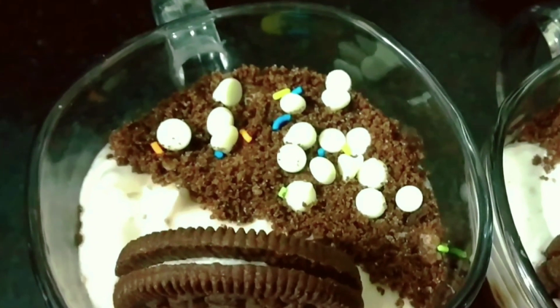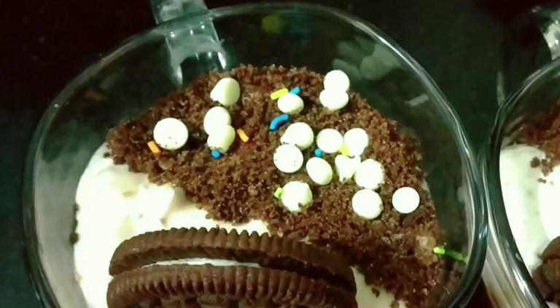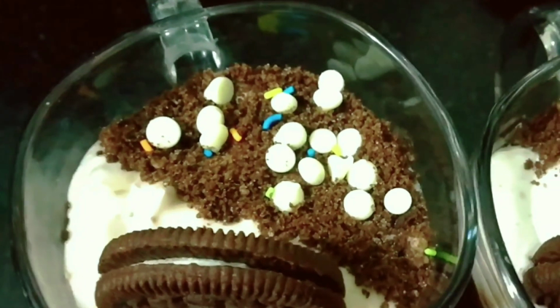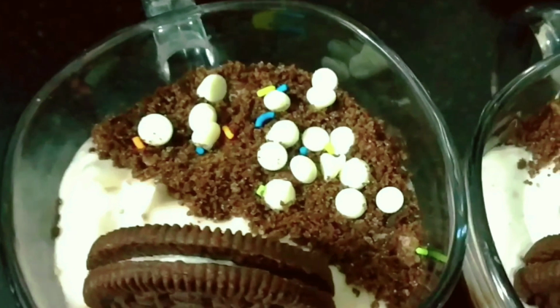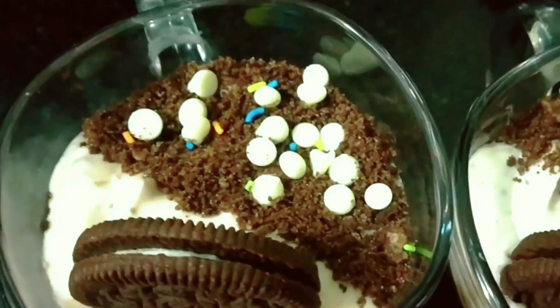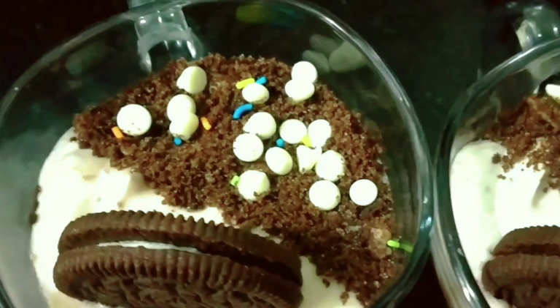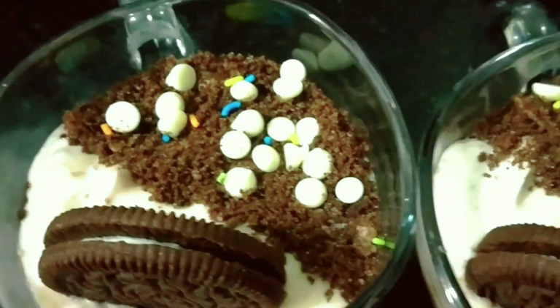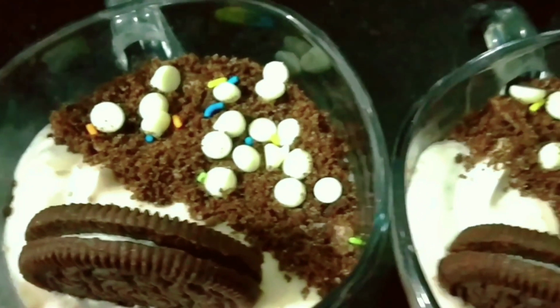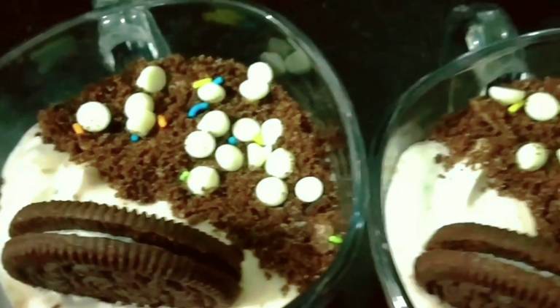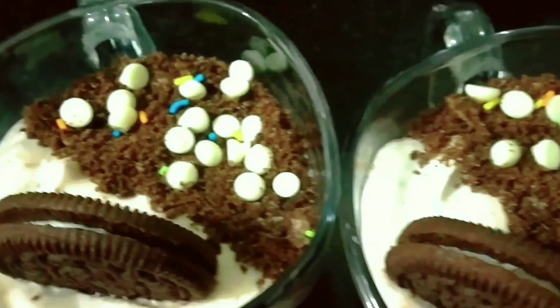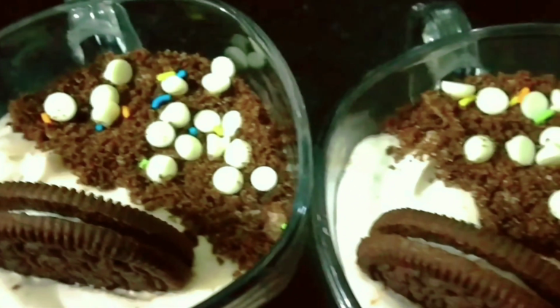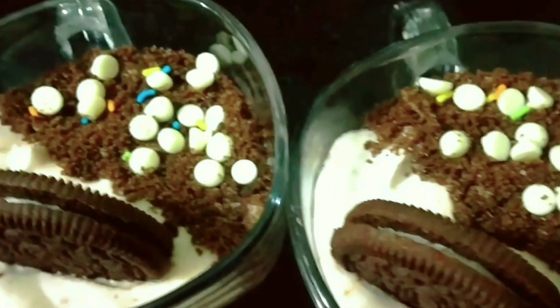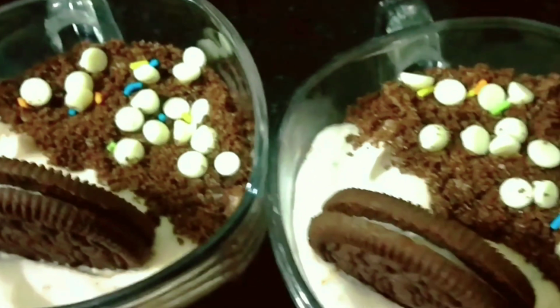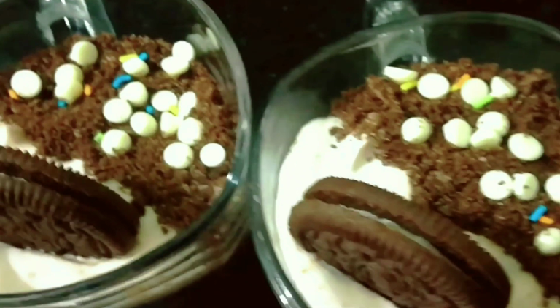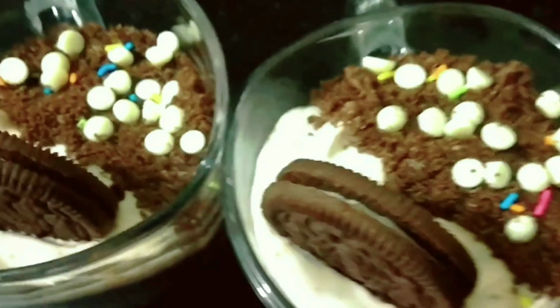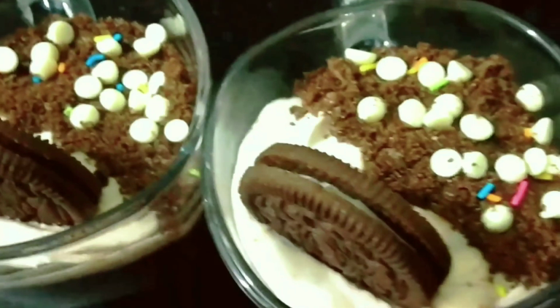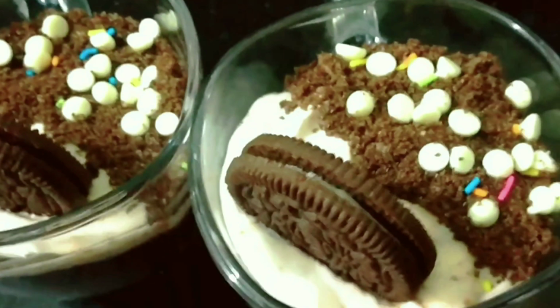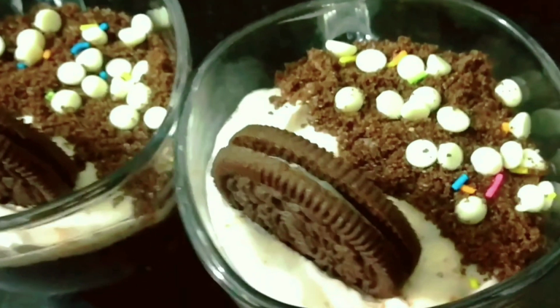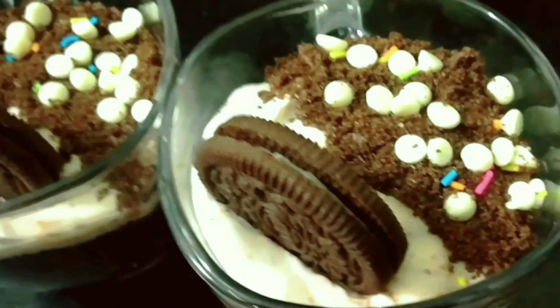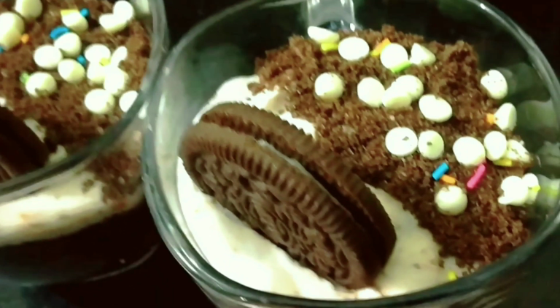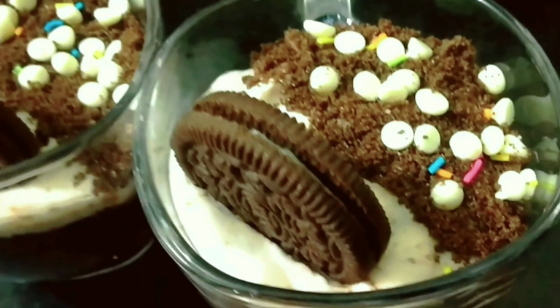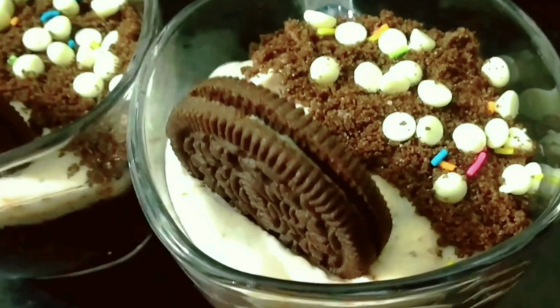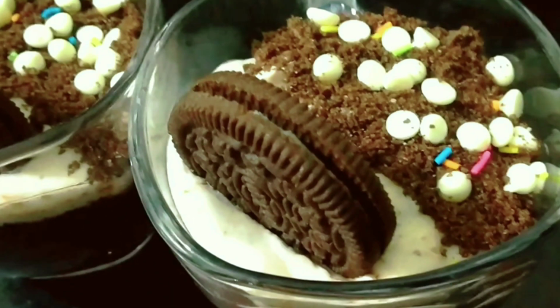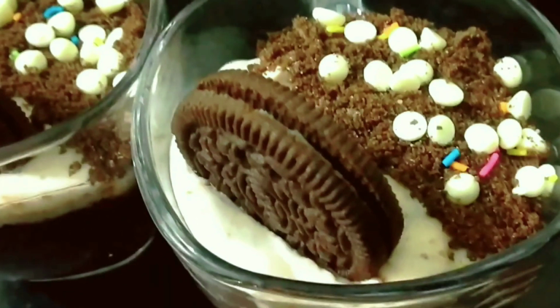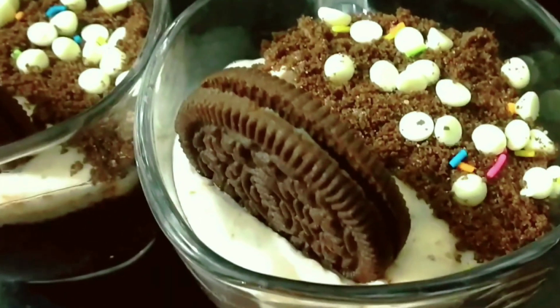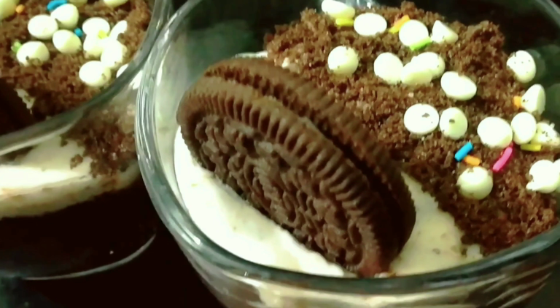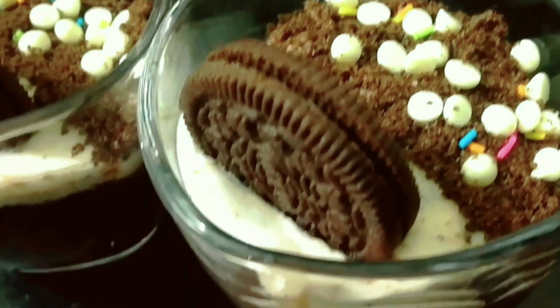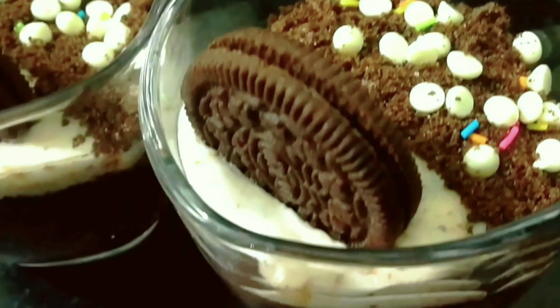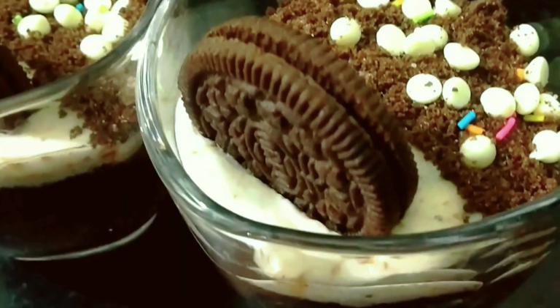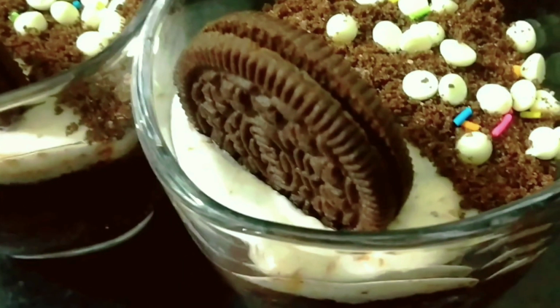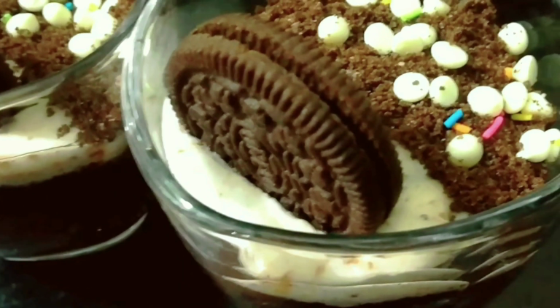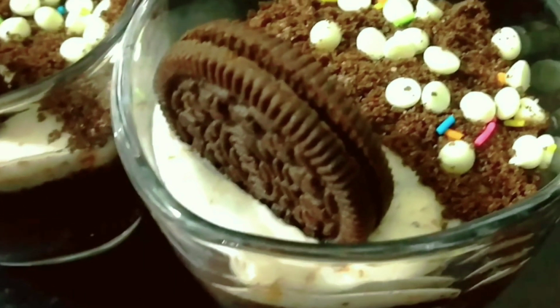It is a very easy recipe. You will only need 2 to 5 minutes to make this recipe. Definitely, this will be a hit with a lot of people. It is a very instant recipe.